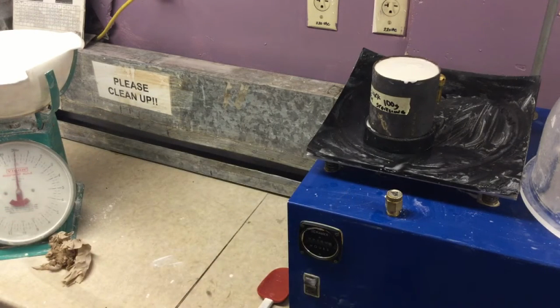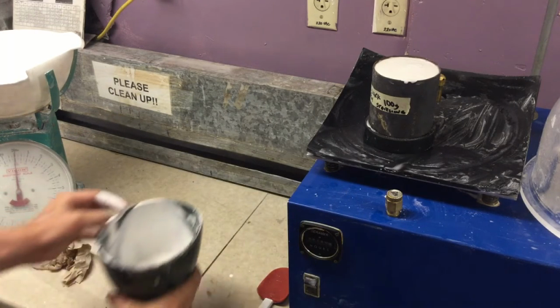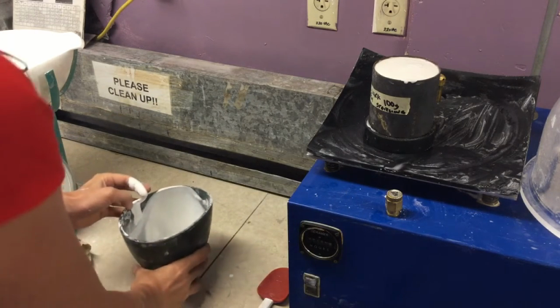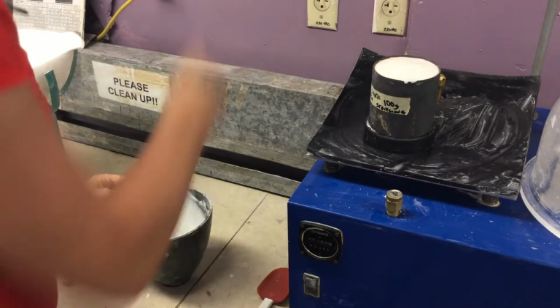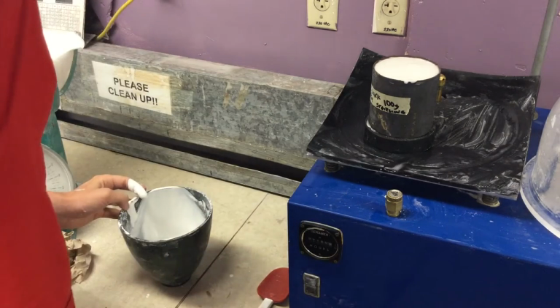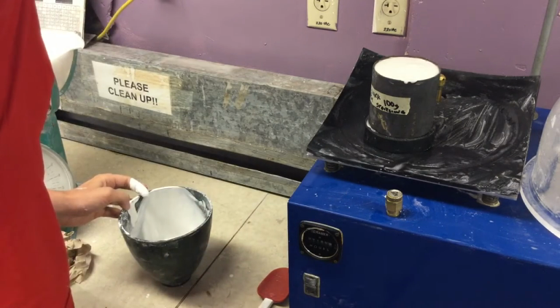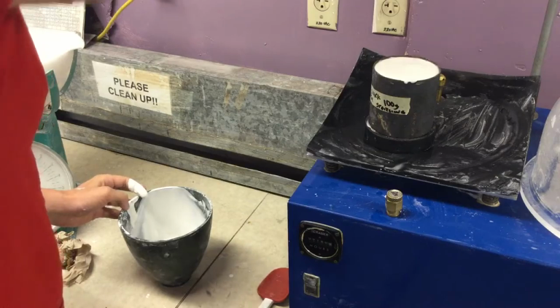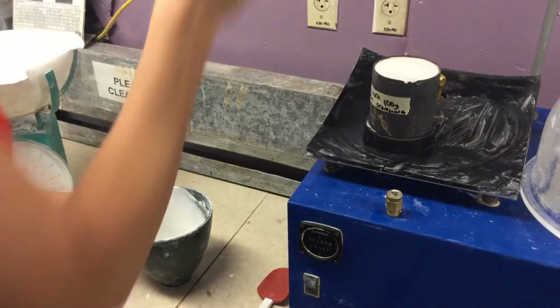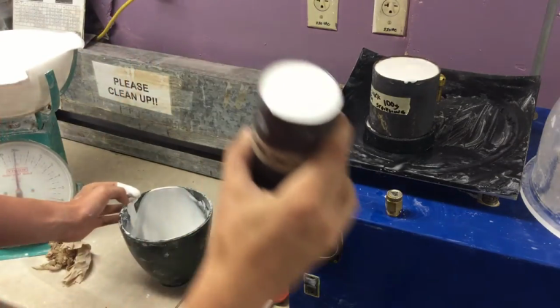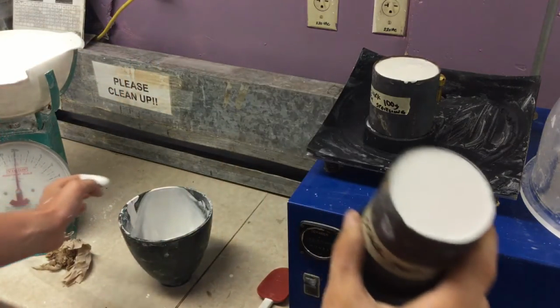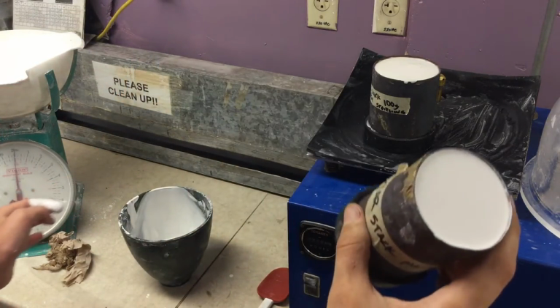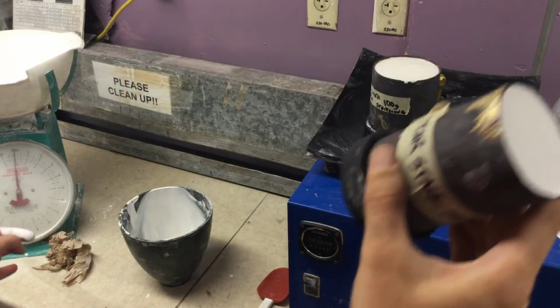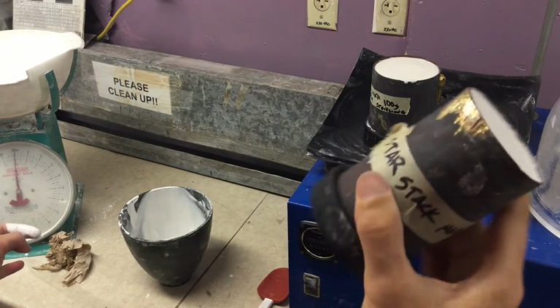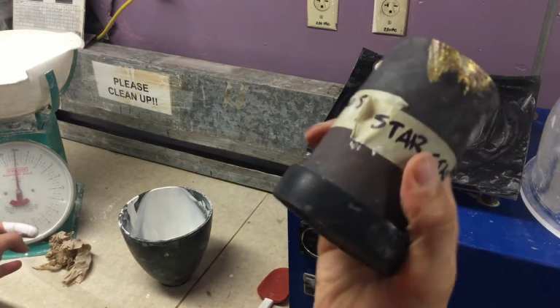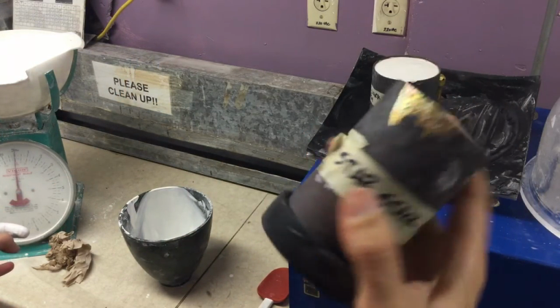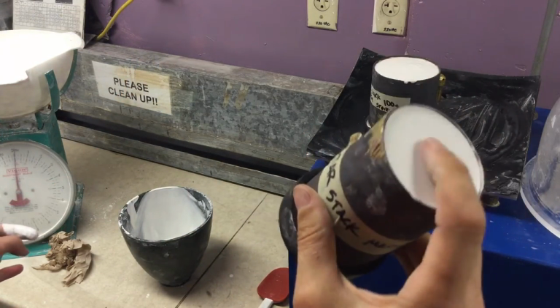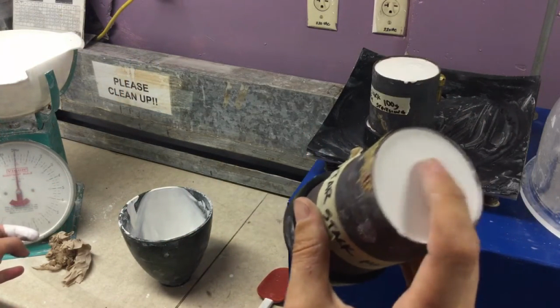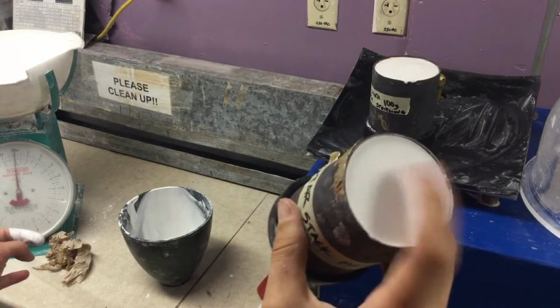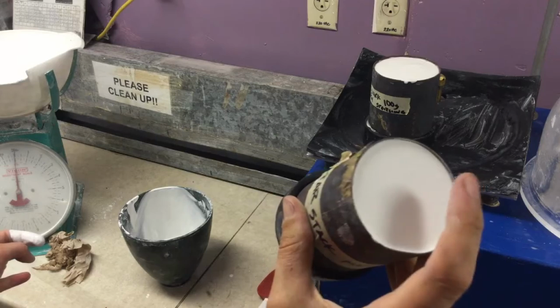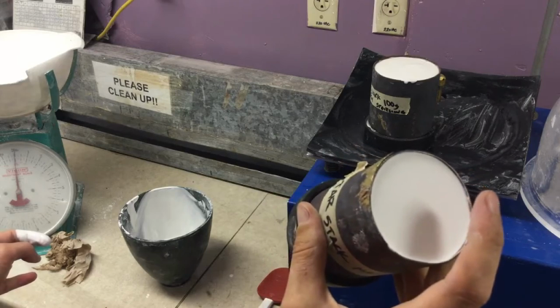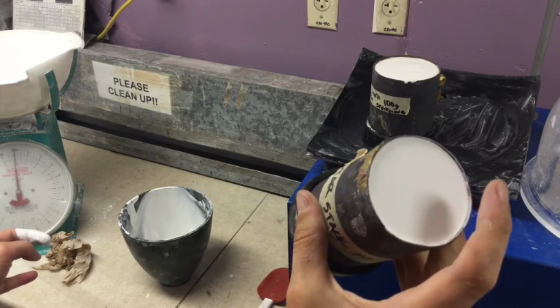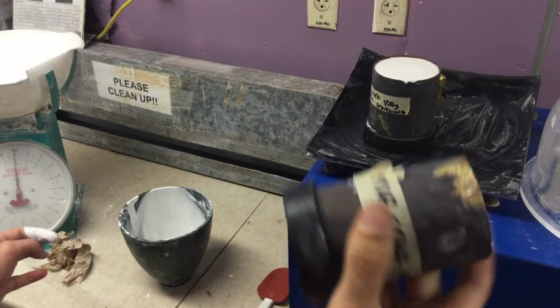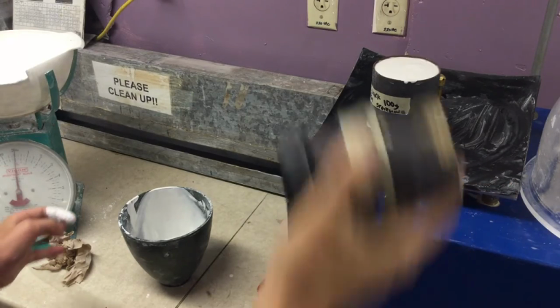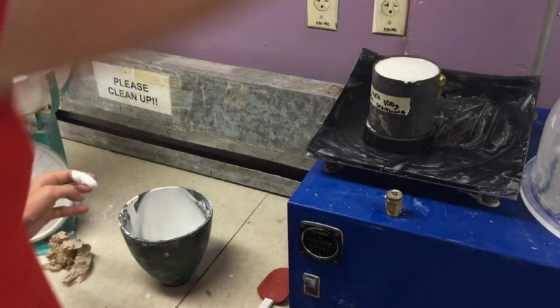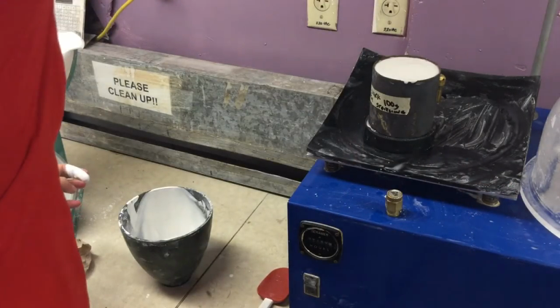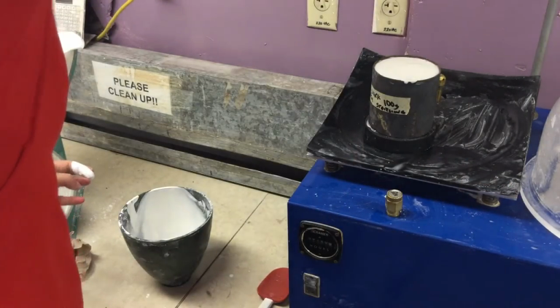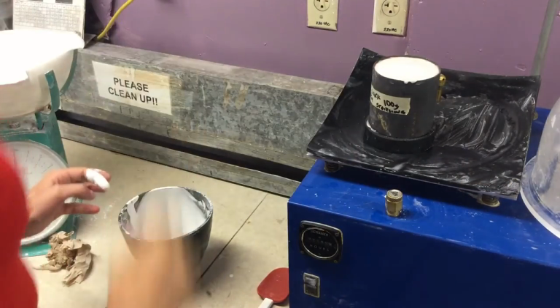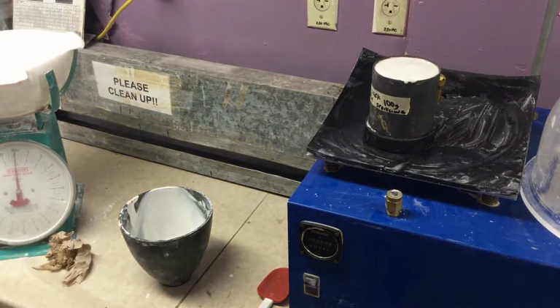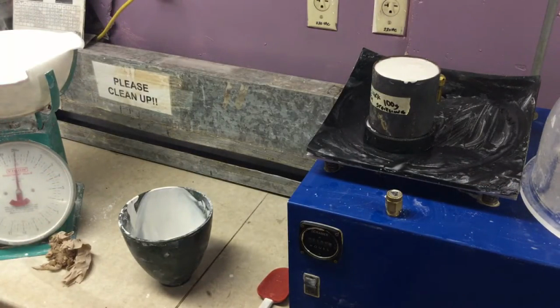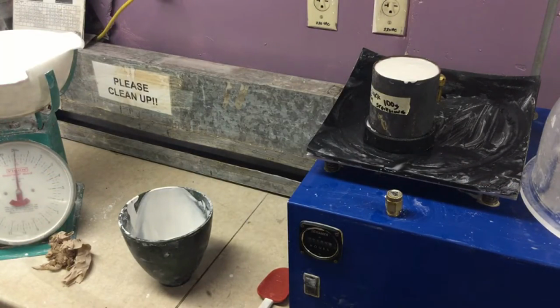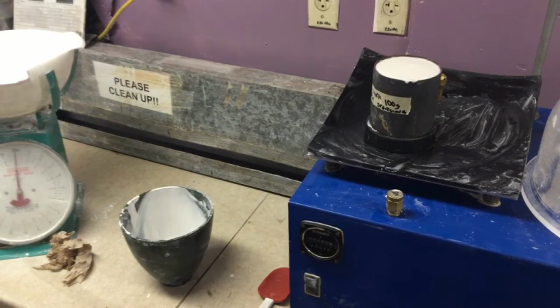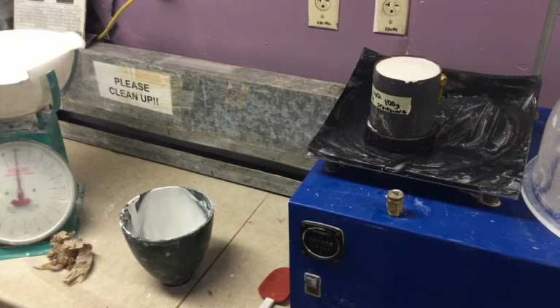We're going to go back and just show you that our initial flask is already dried — it's hardened. So those just wait on the shelf and are ready to cast.